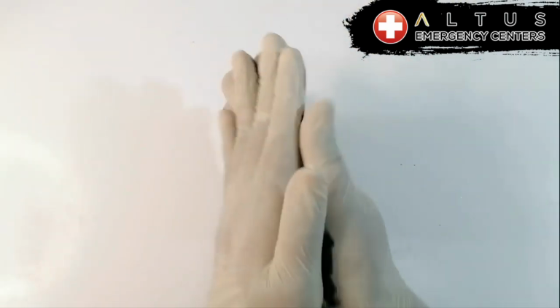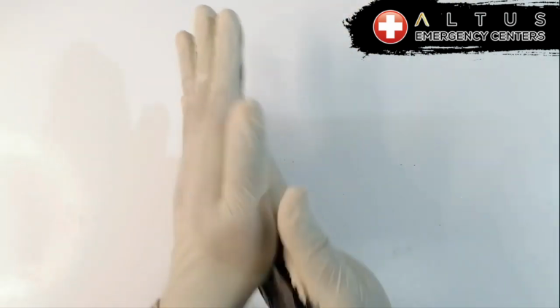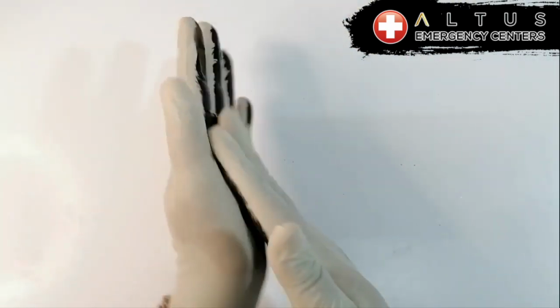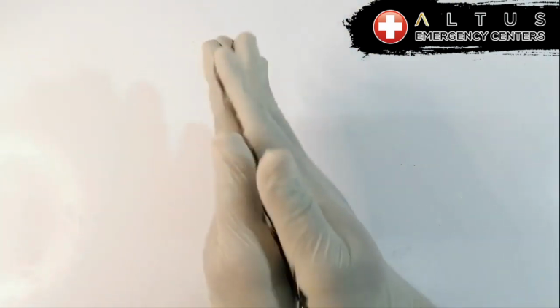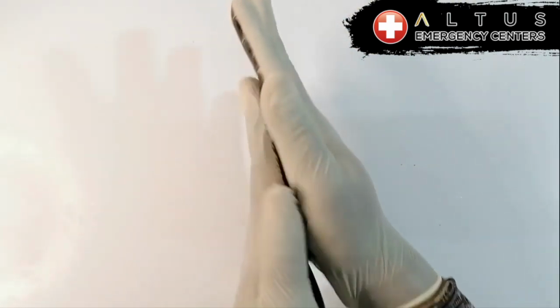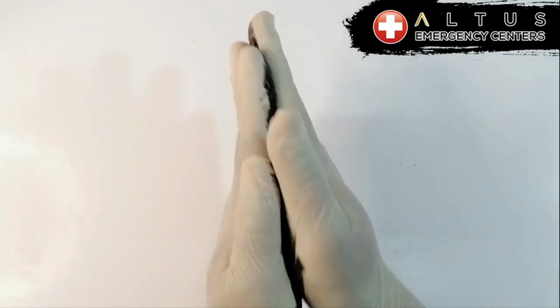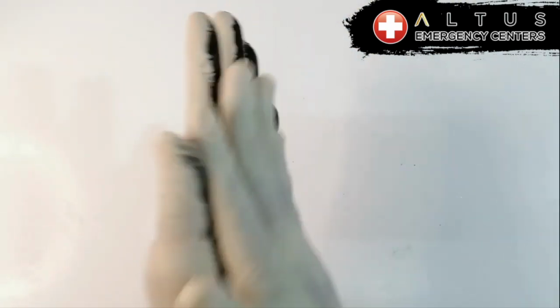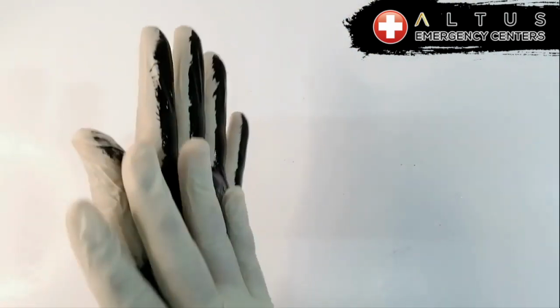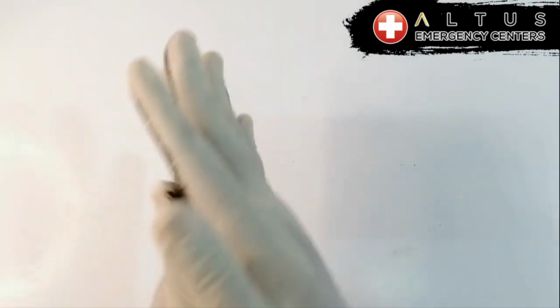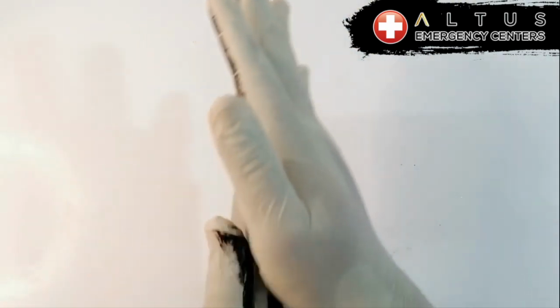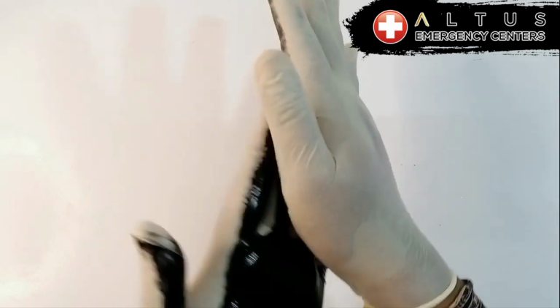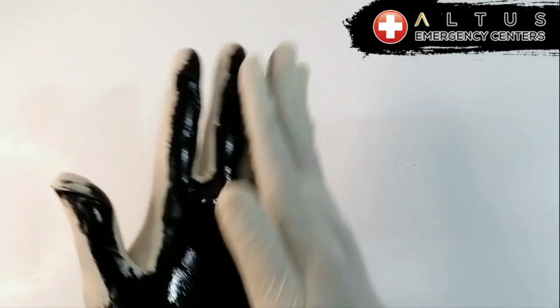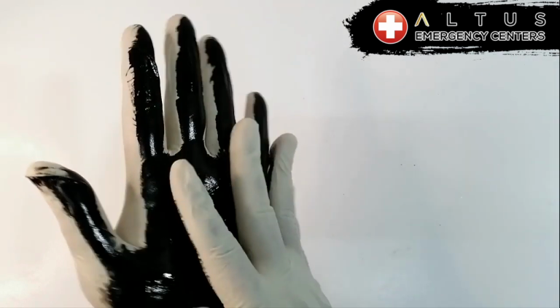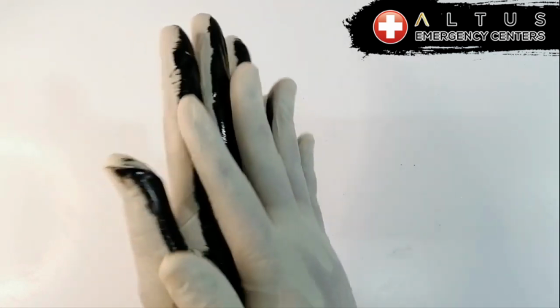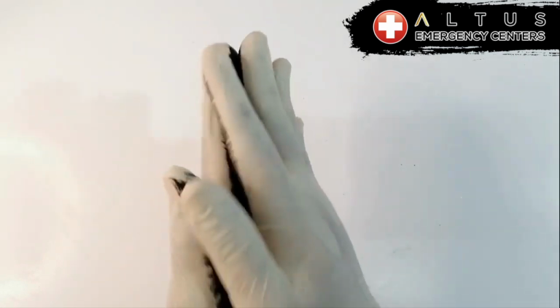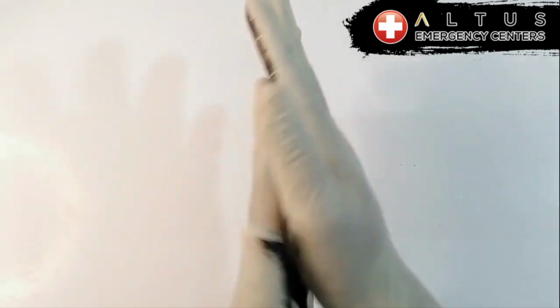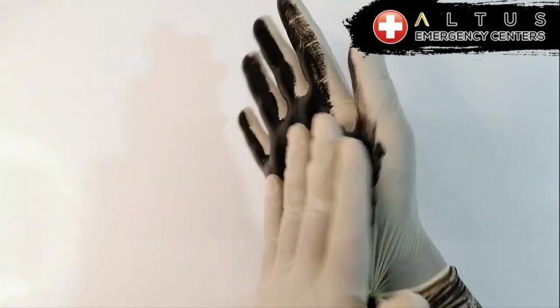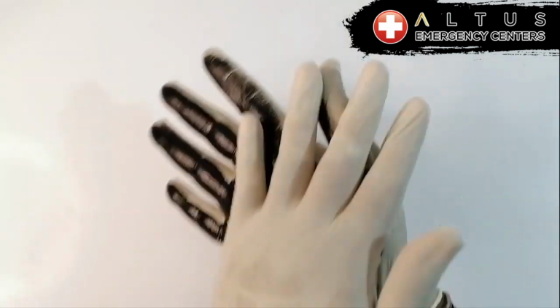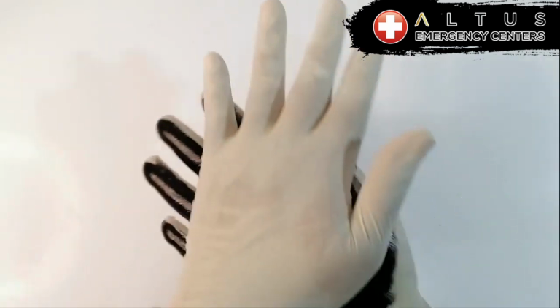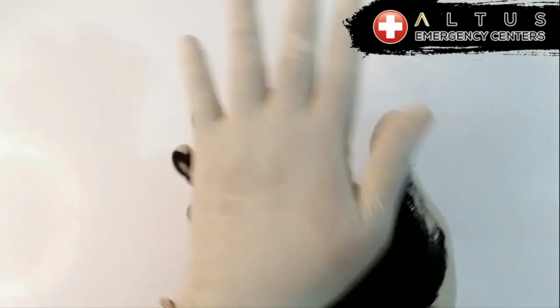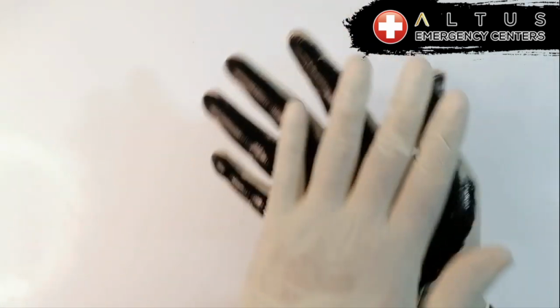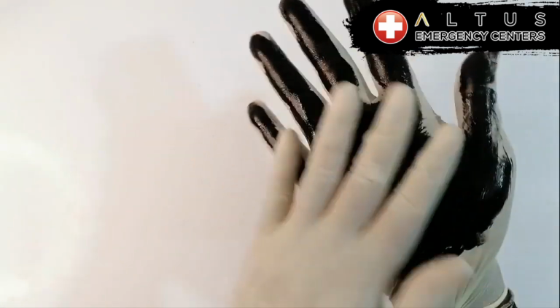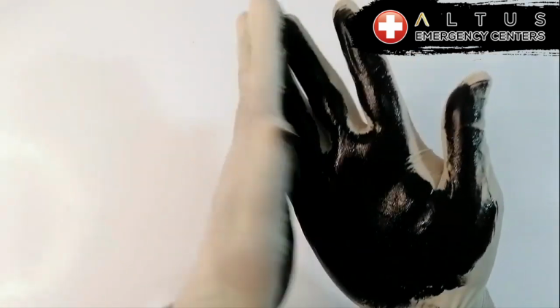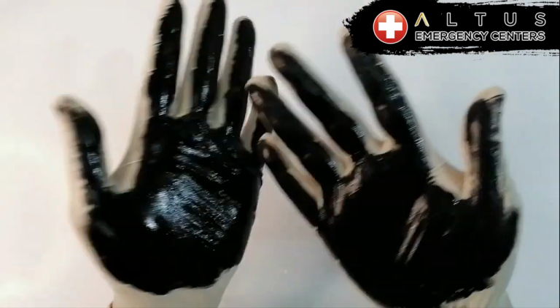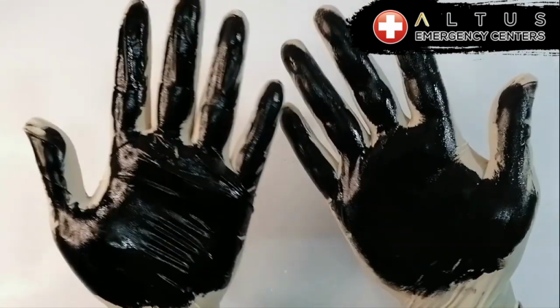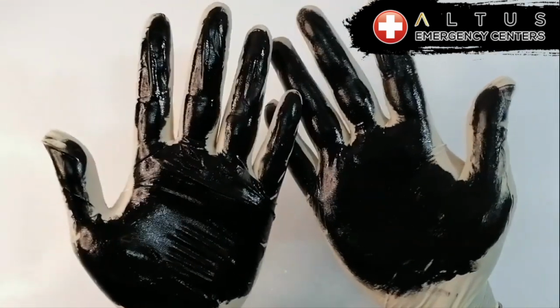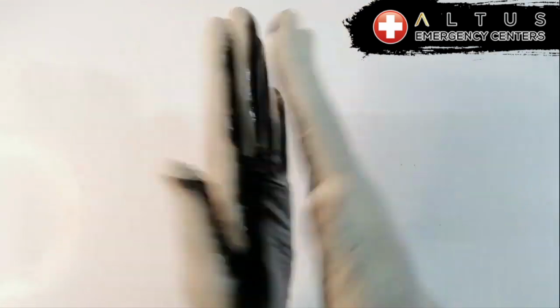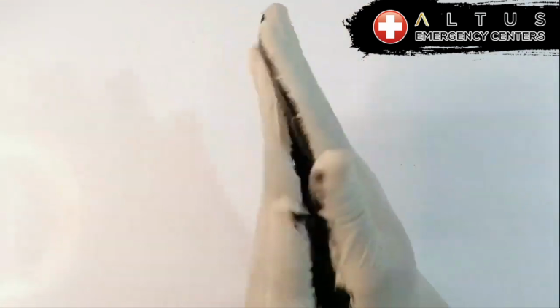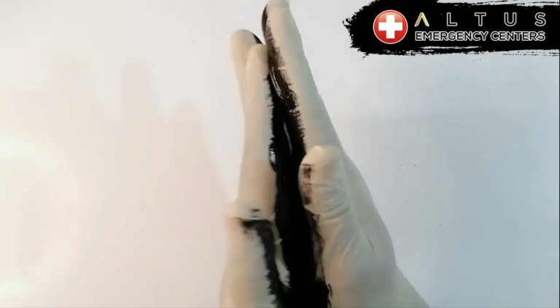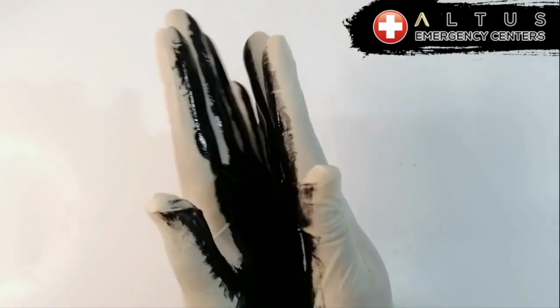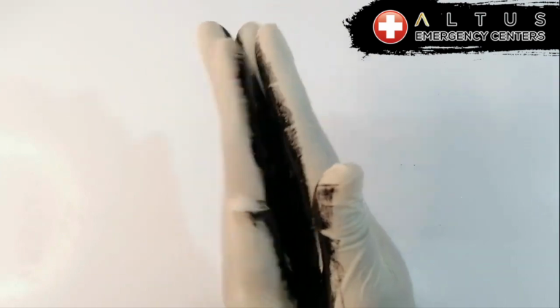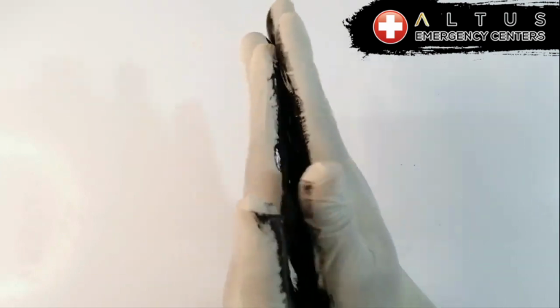So our first step is we're going to rub our palms together with water and soap. Lather it up really good. Scrub really good.